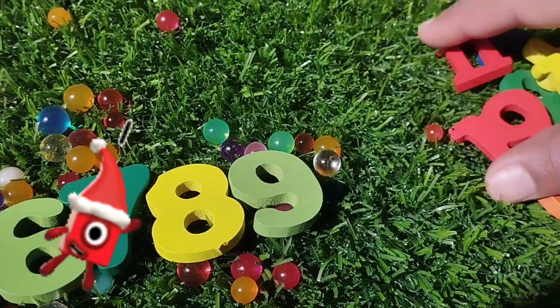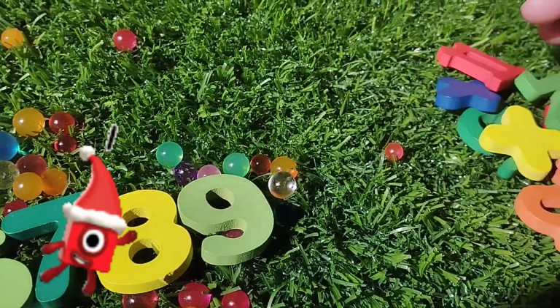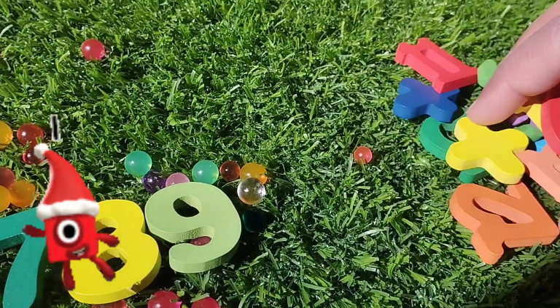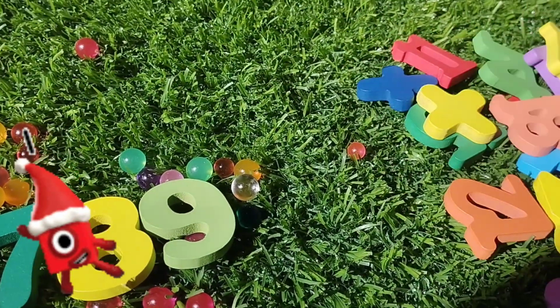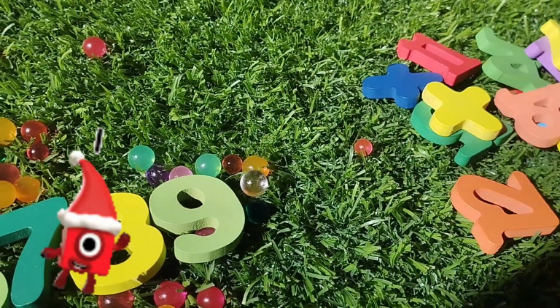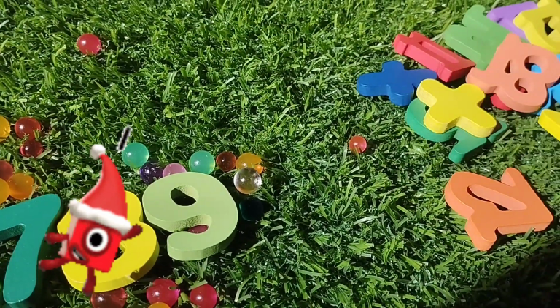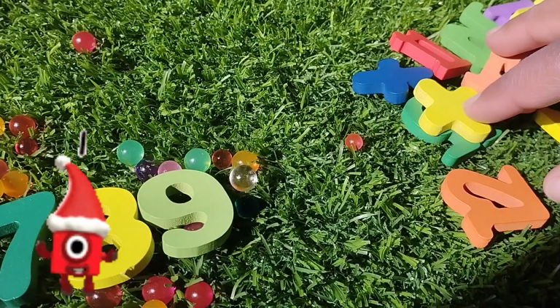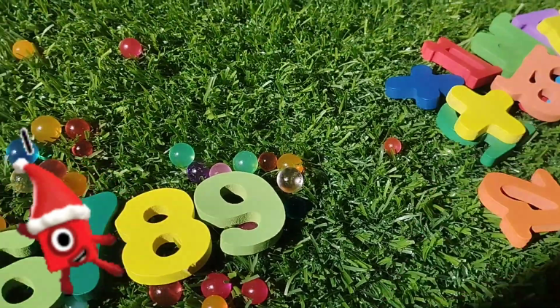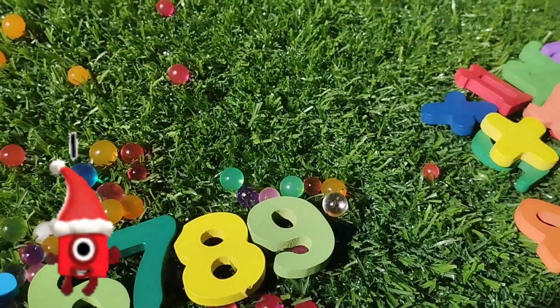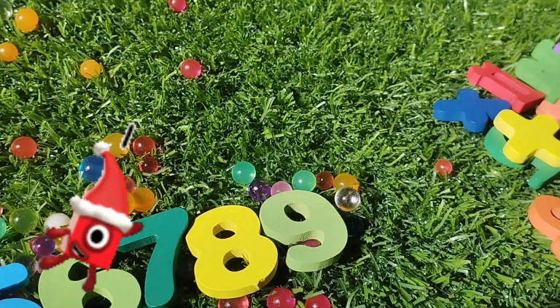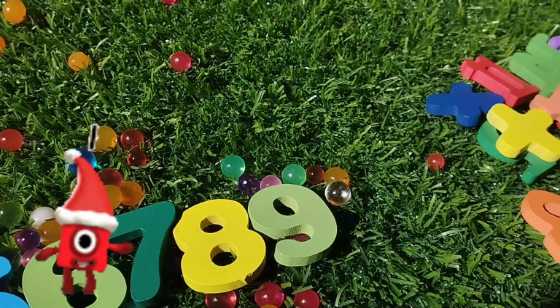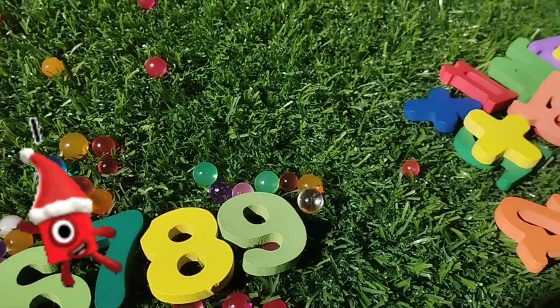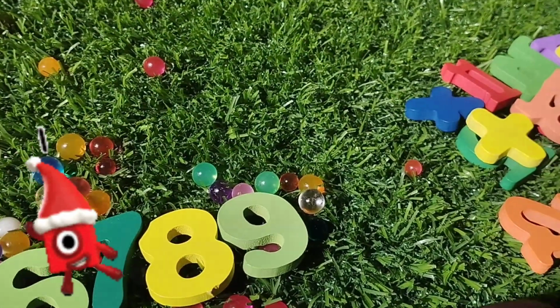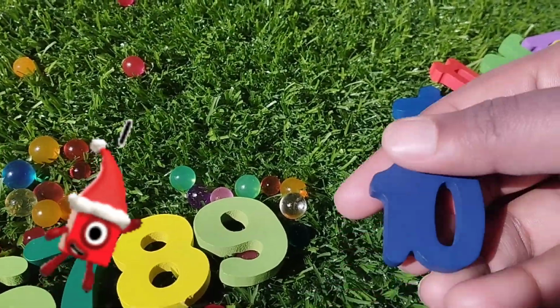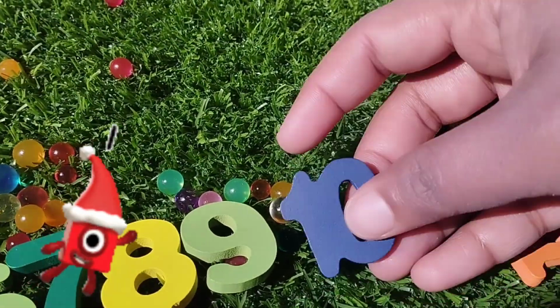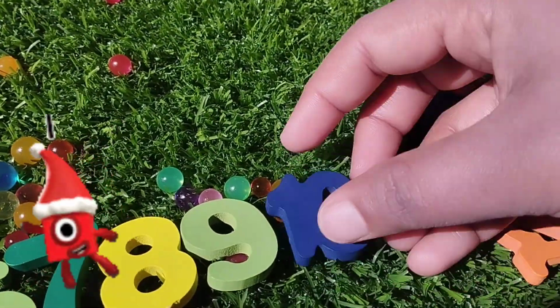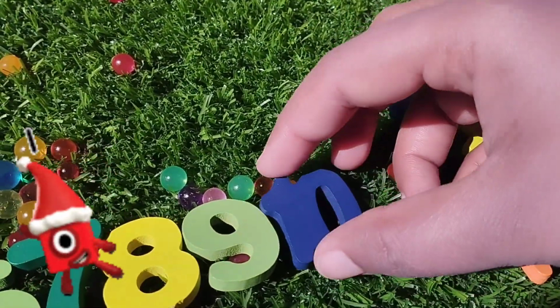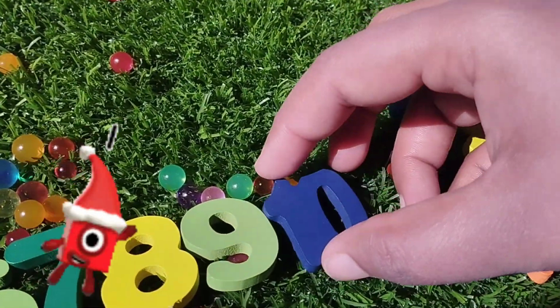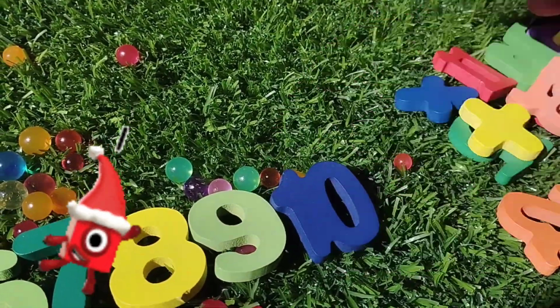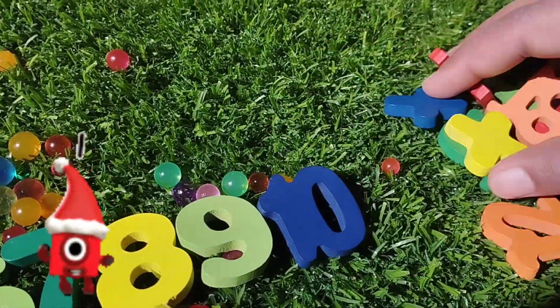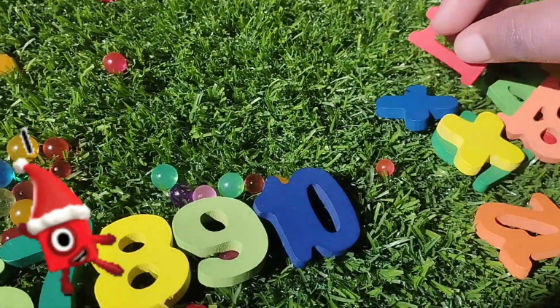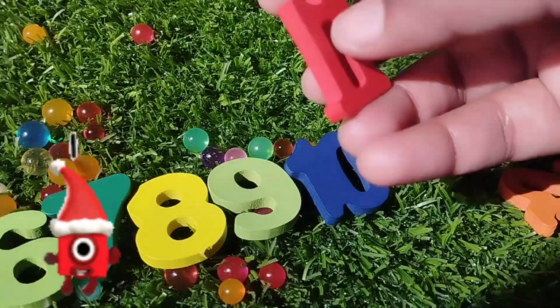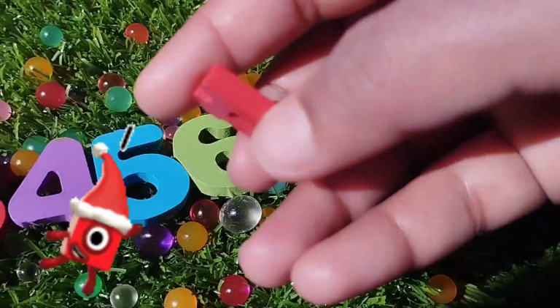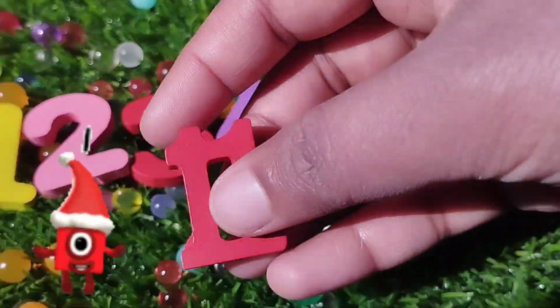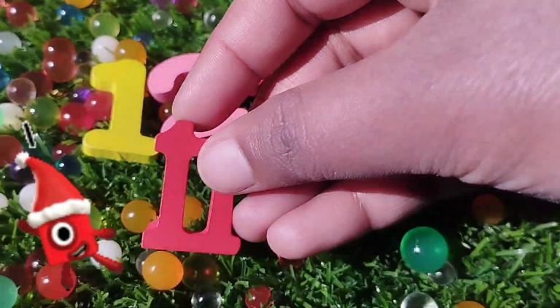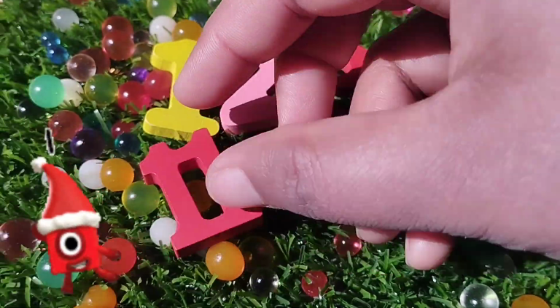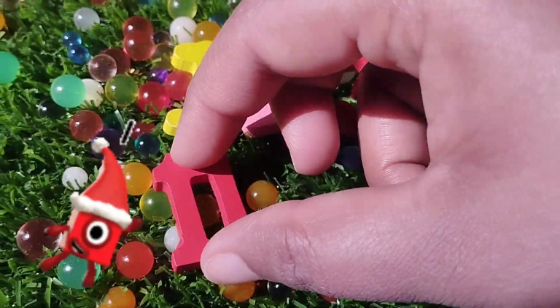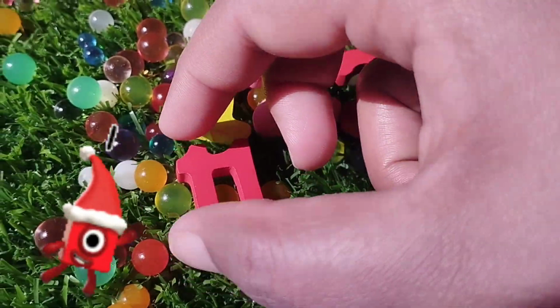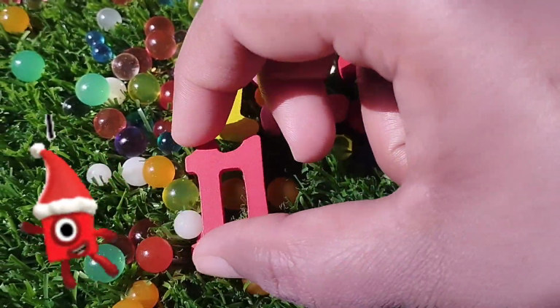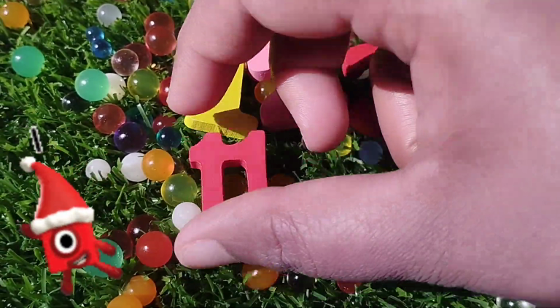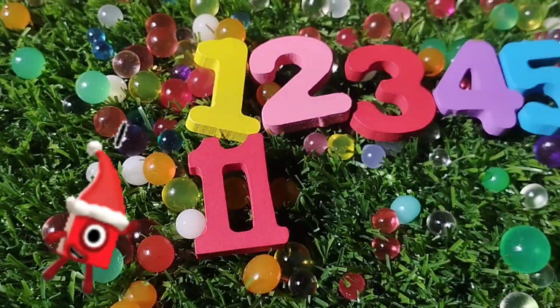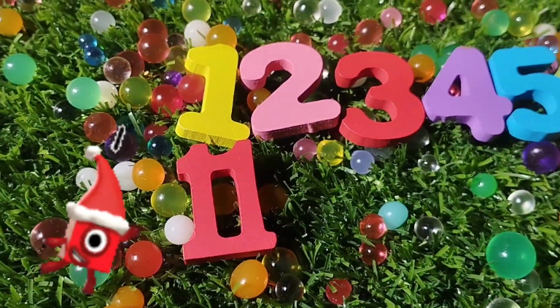The next number is number ten. One, zero — ten. Eleven. Number eleven.